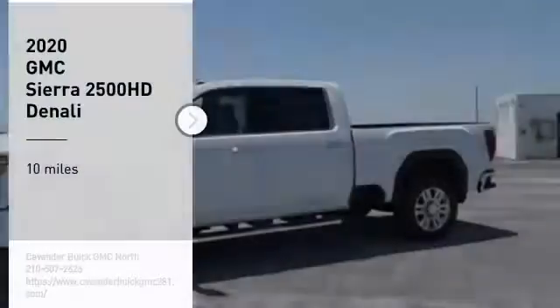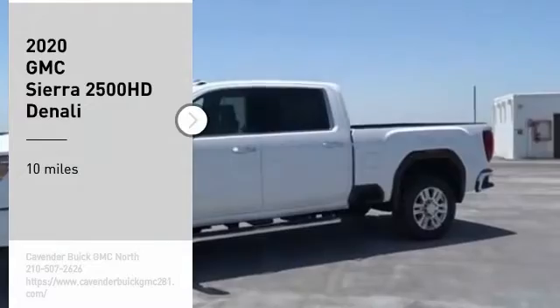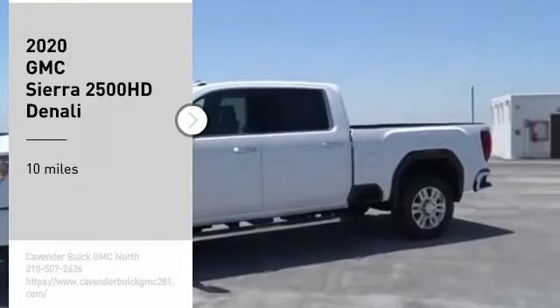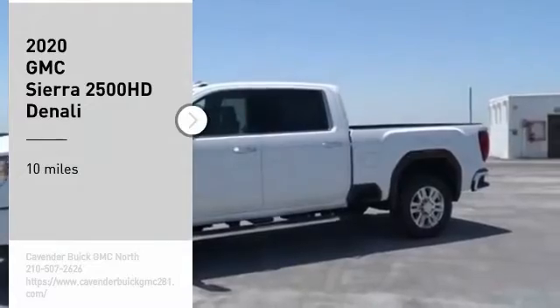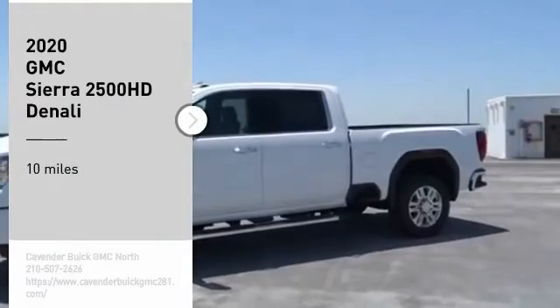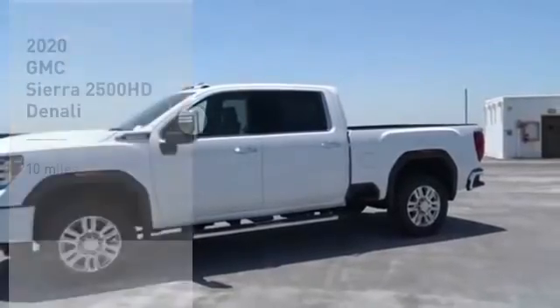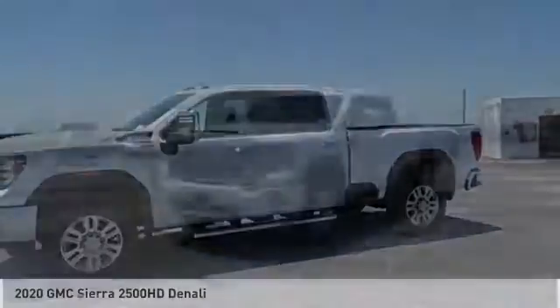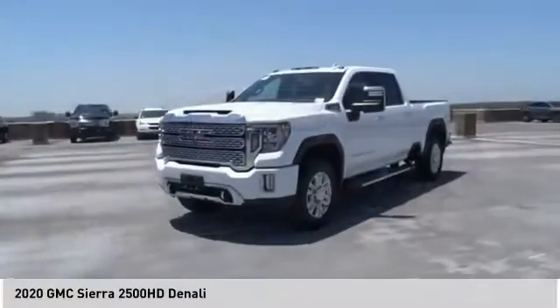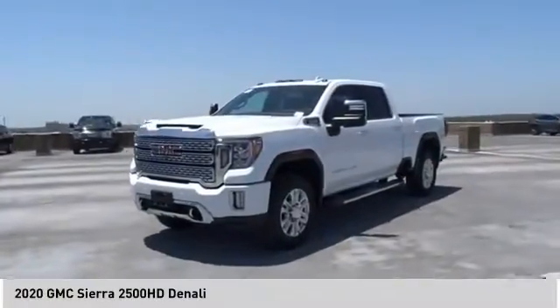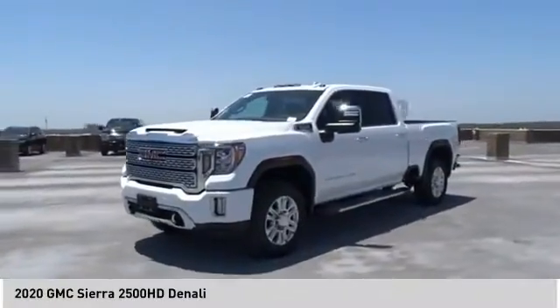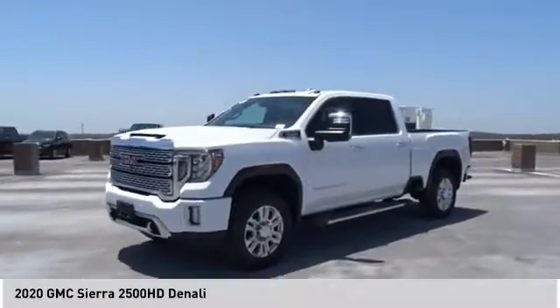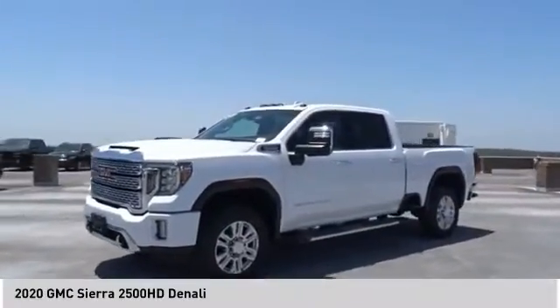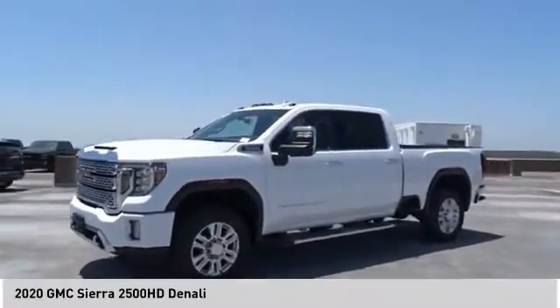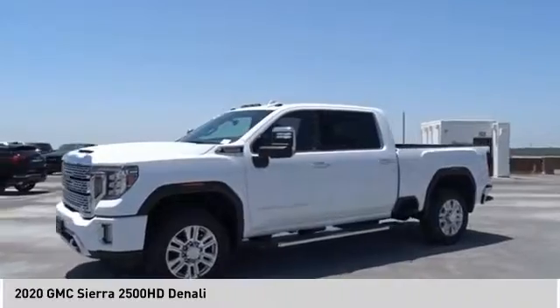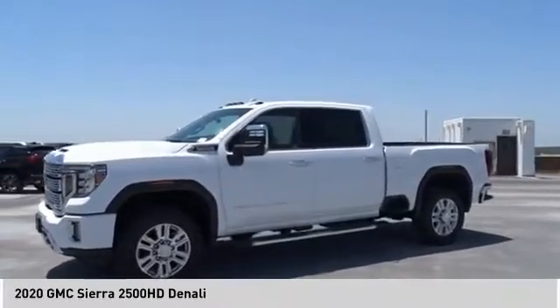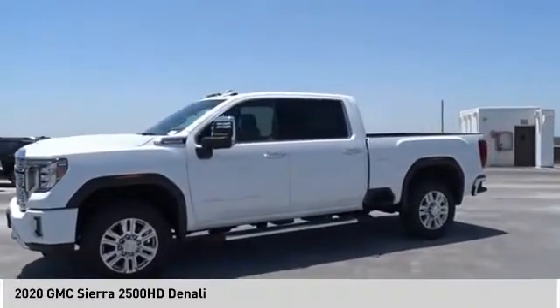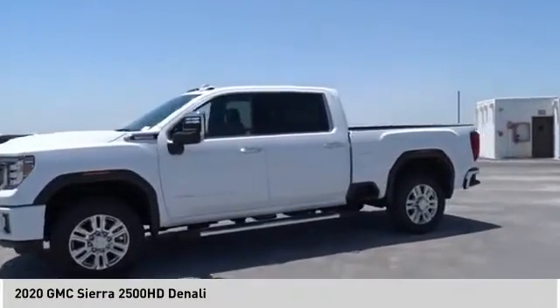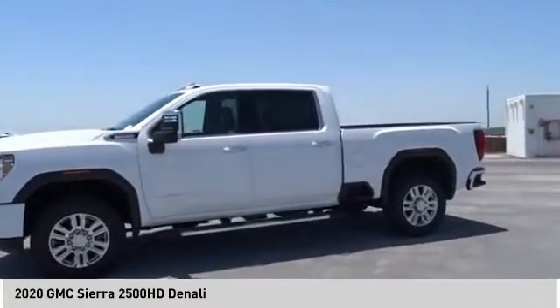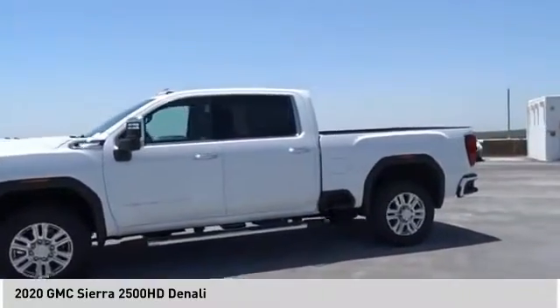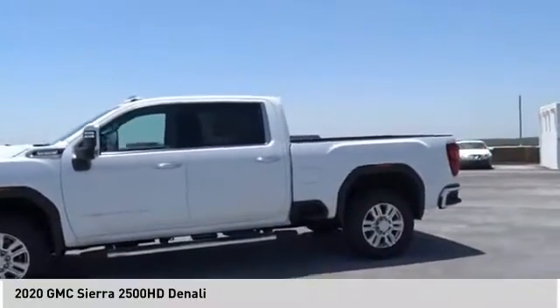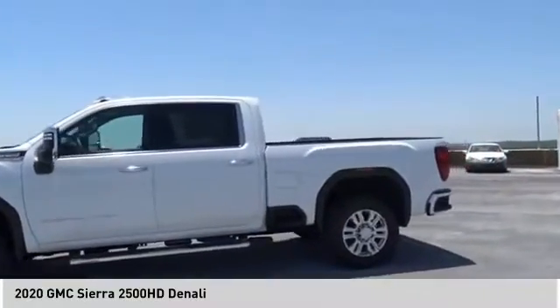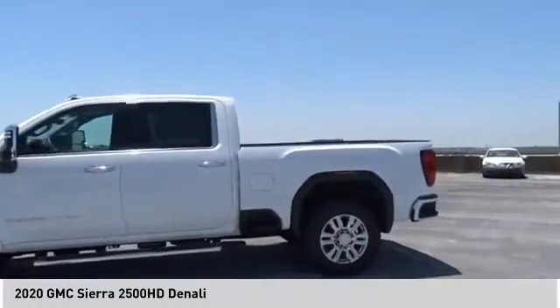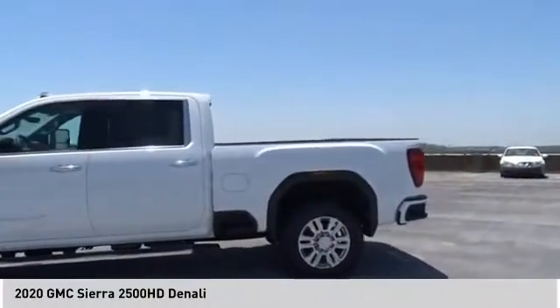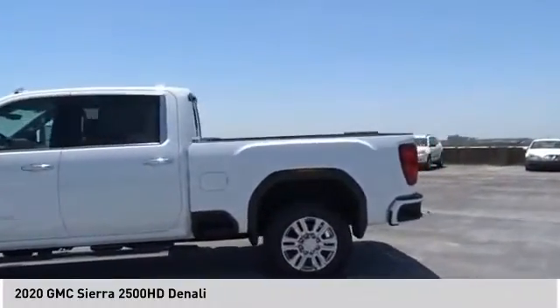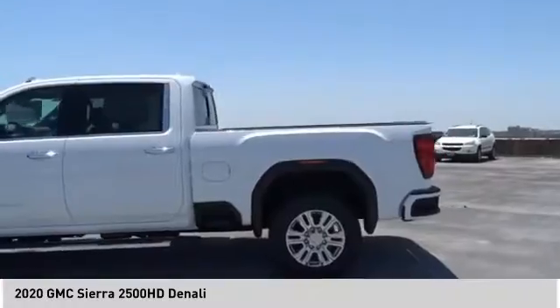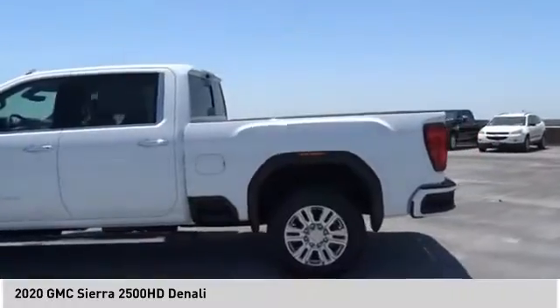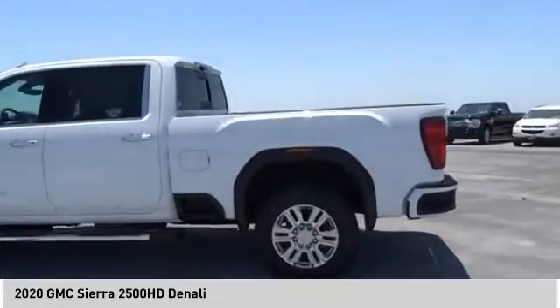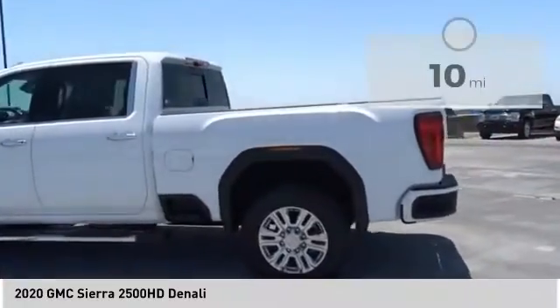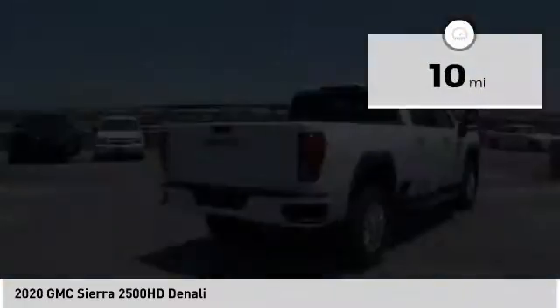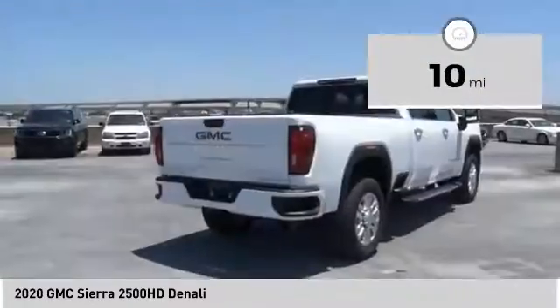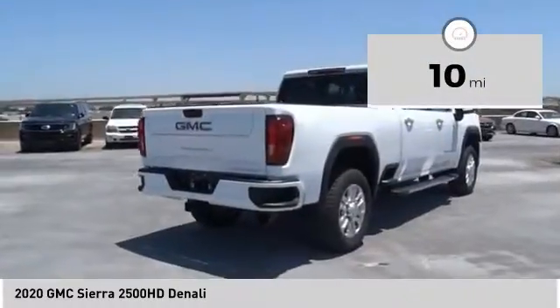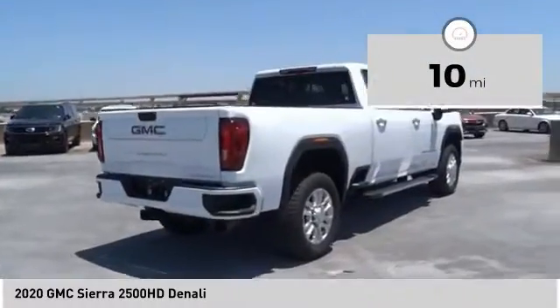Stop by and take a look at the 2020 Sierra 2500 HD. The GMC Sierra 2500 HD has all your workhorse basics covered. No worries here — this vehicle has less than 100 miles.